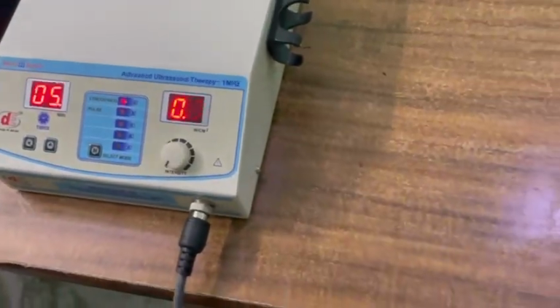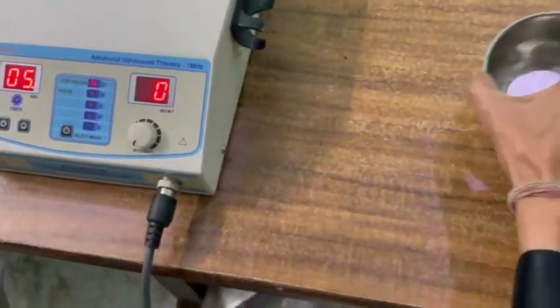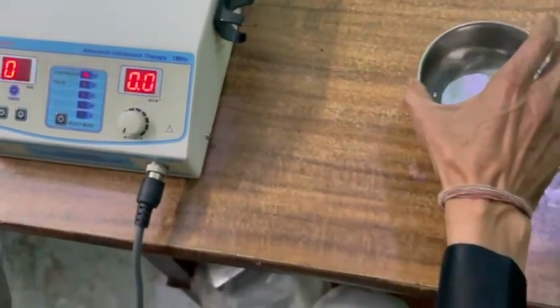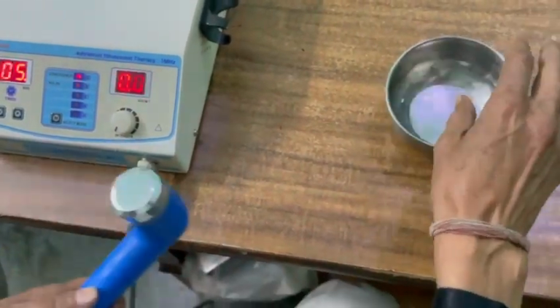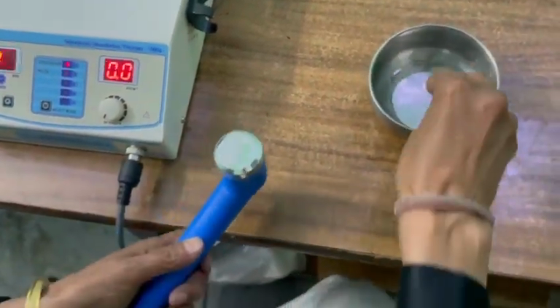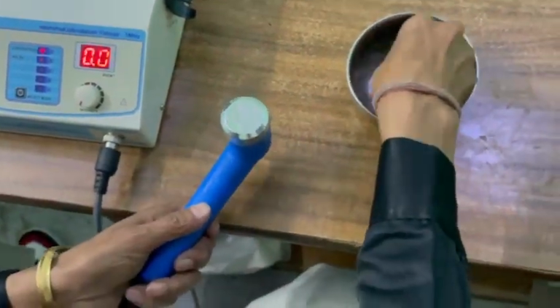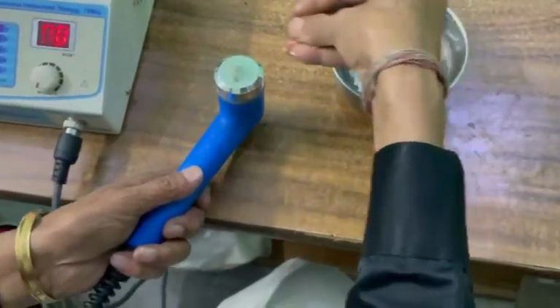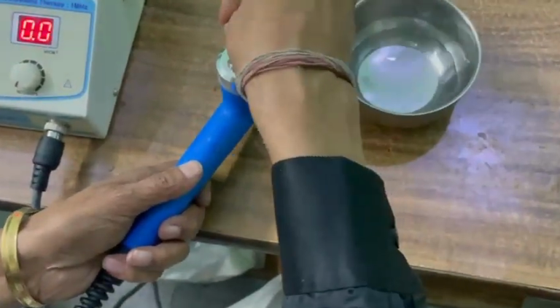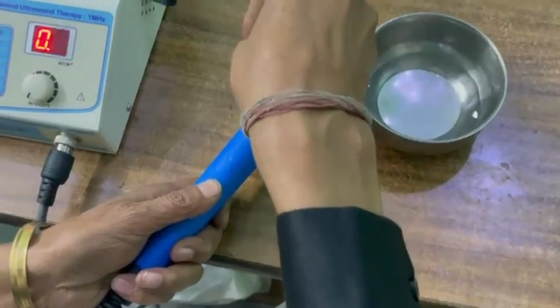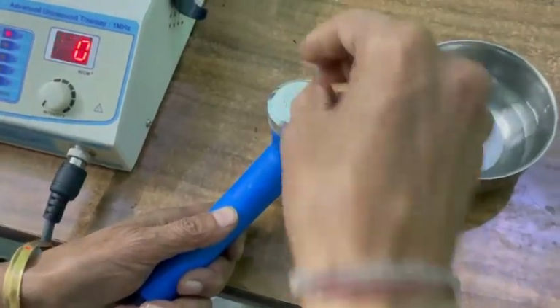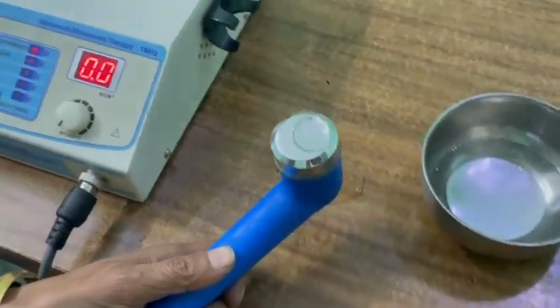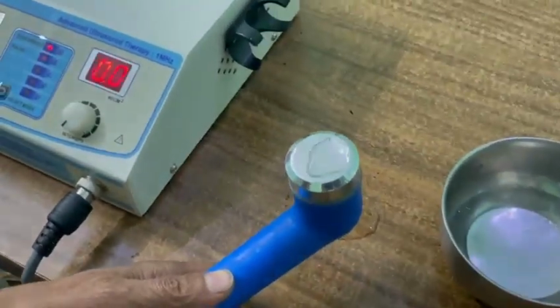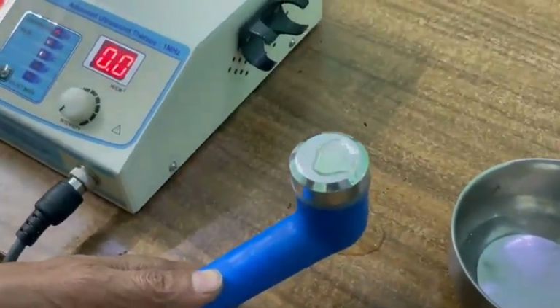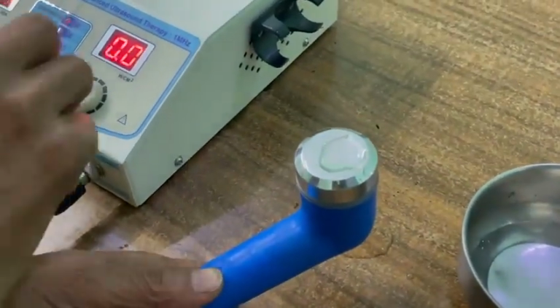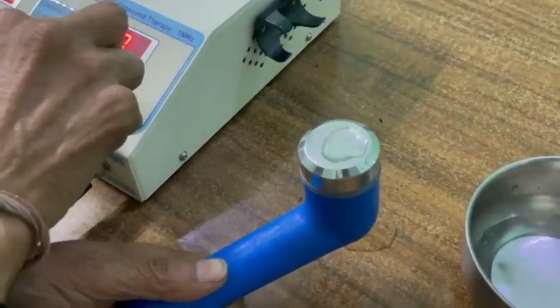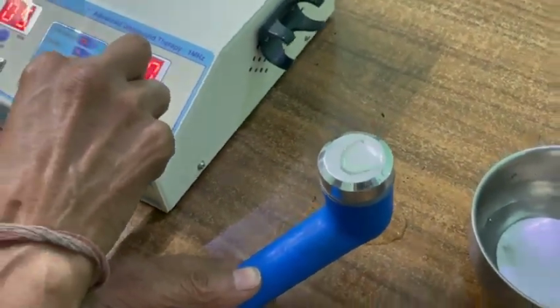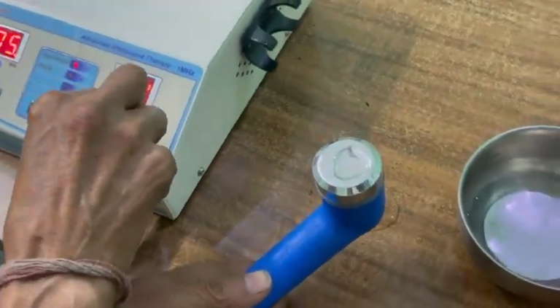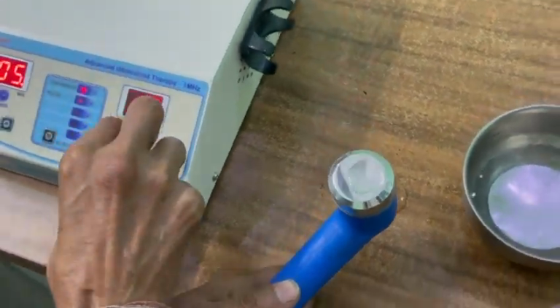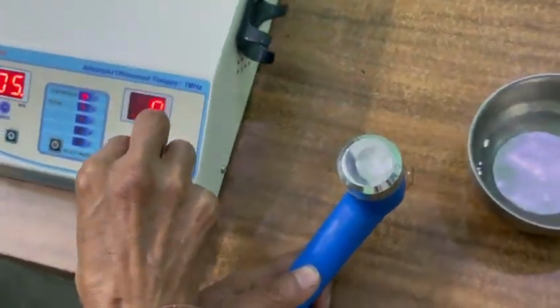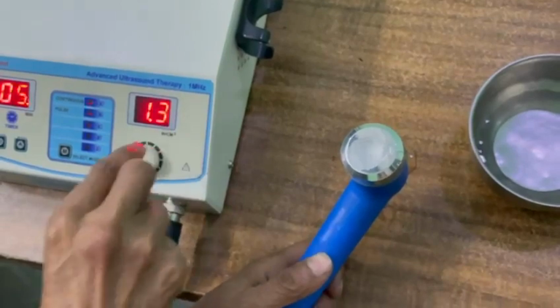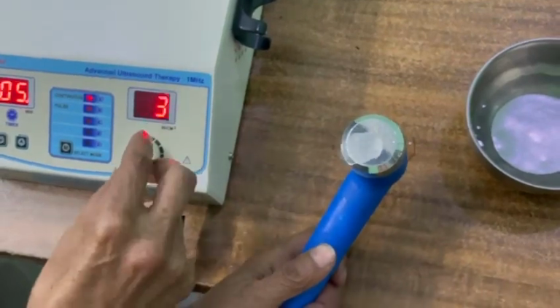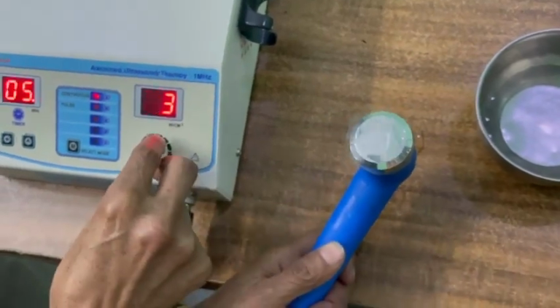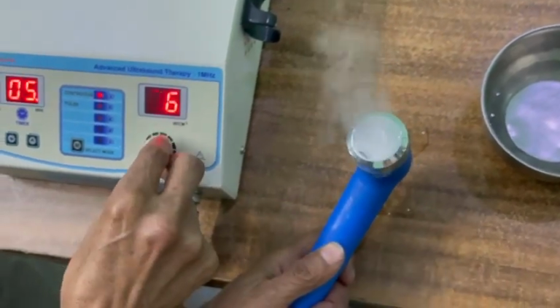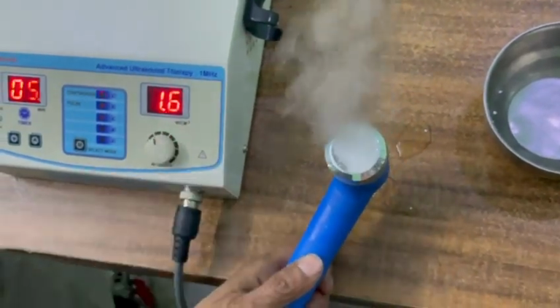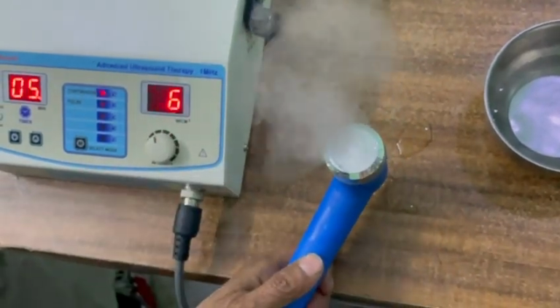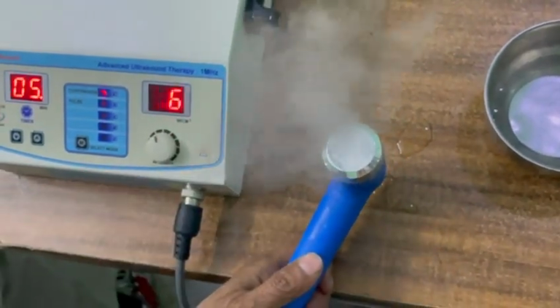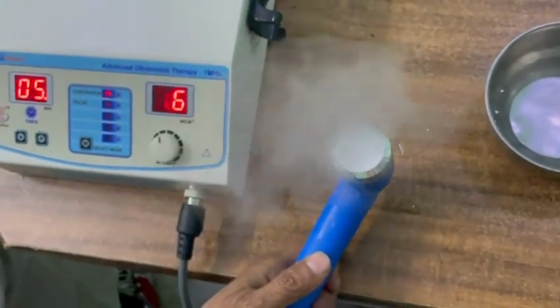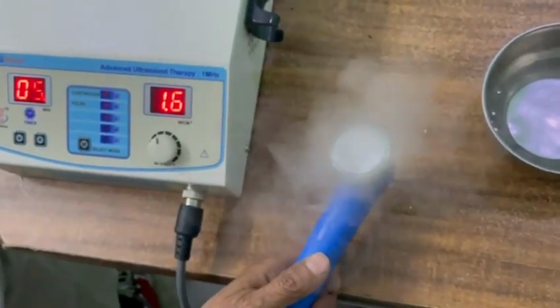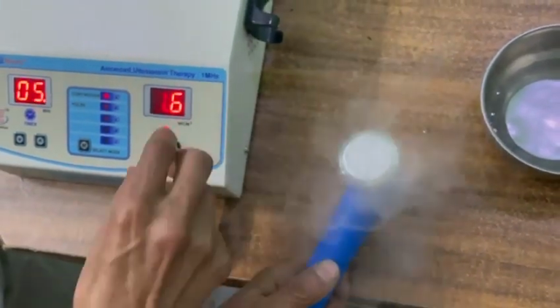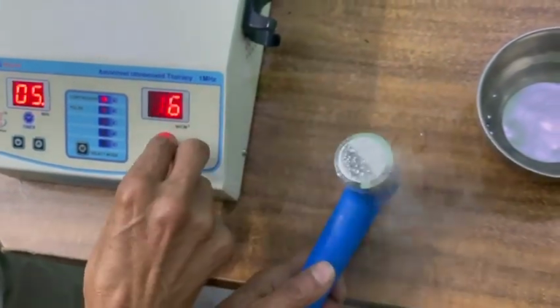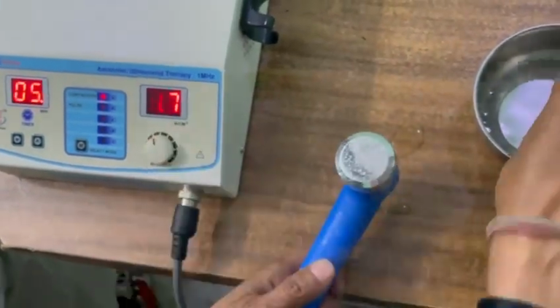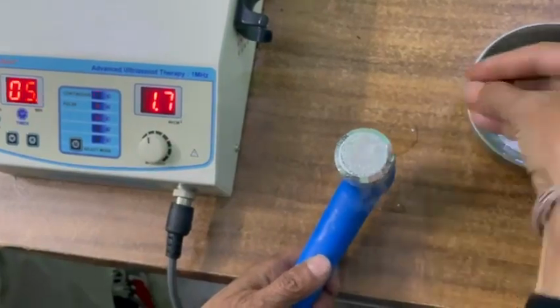Now, how to test the unit? Put some water drops on the ultrasound head and simply increase the intensity. It is working perfectly — you can see it is working perfectly.